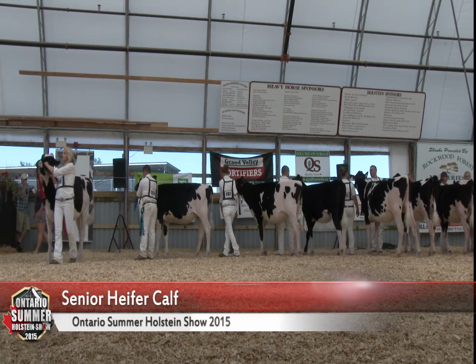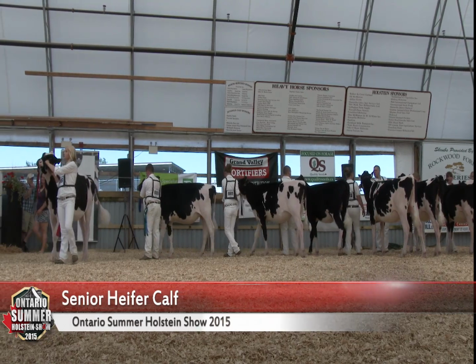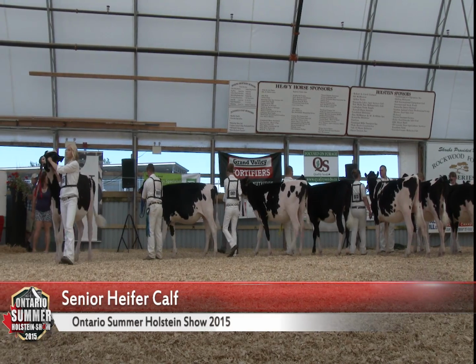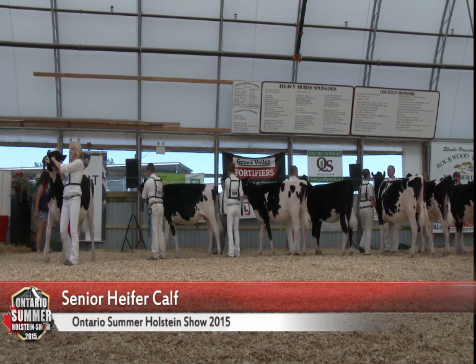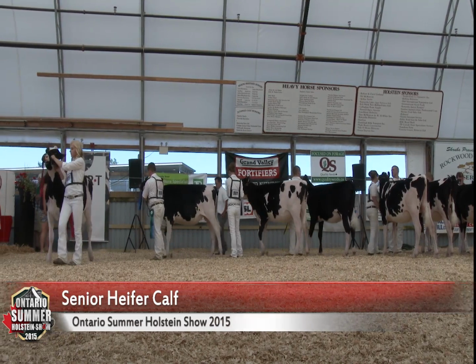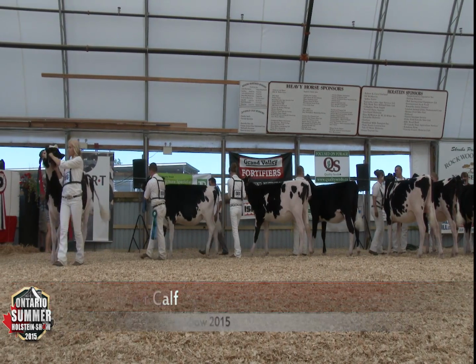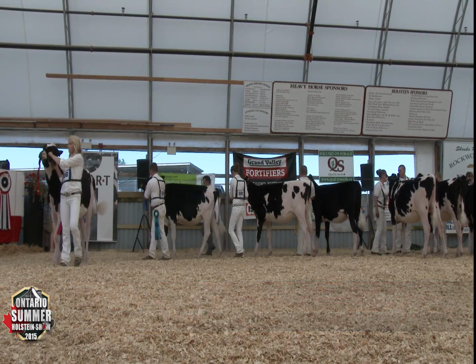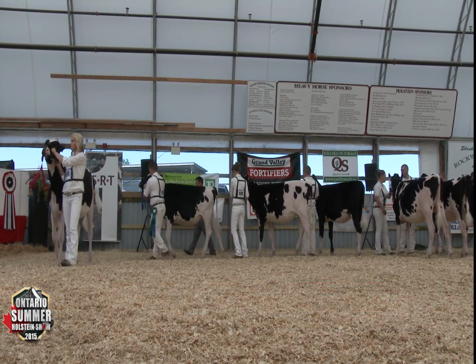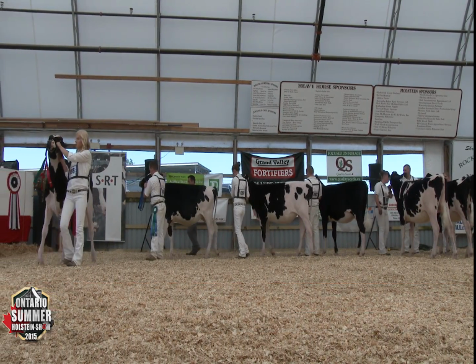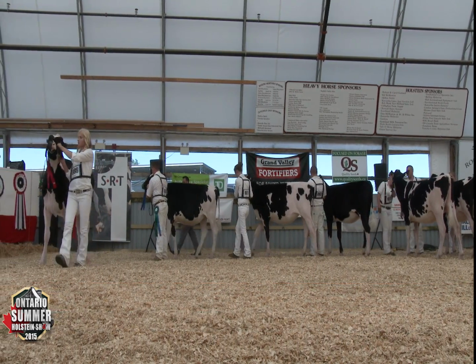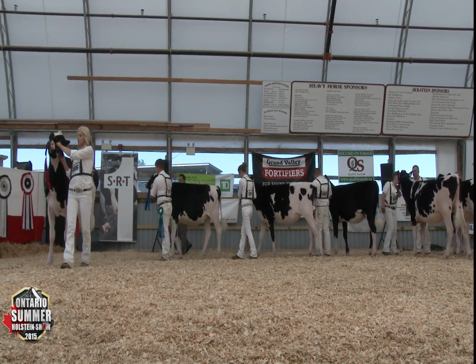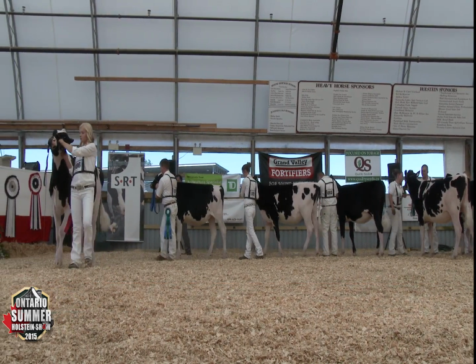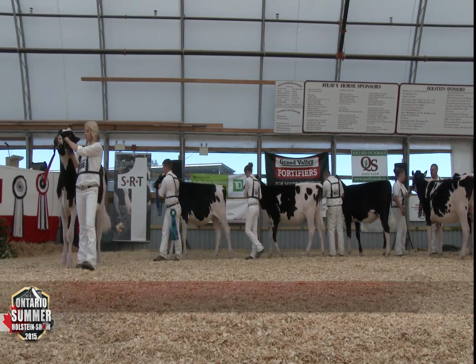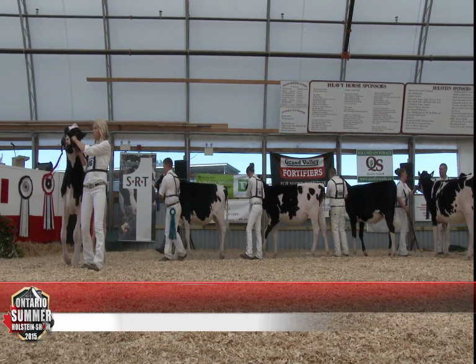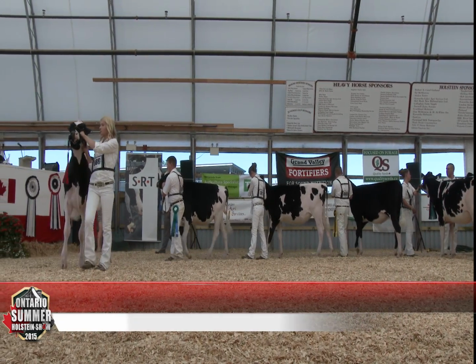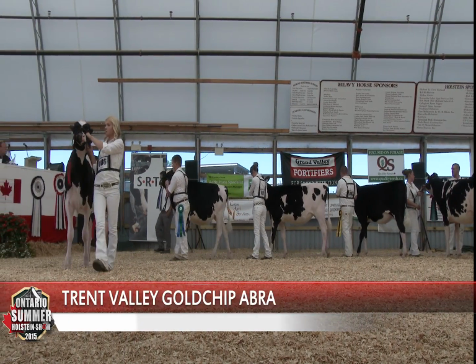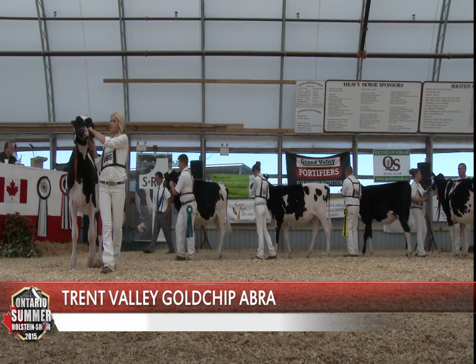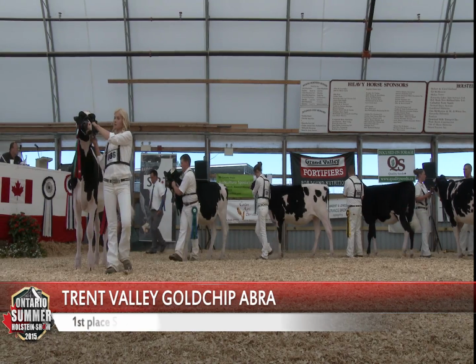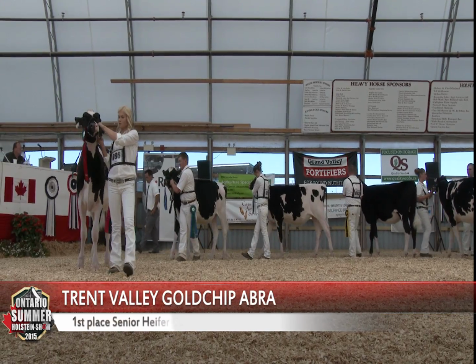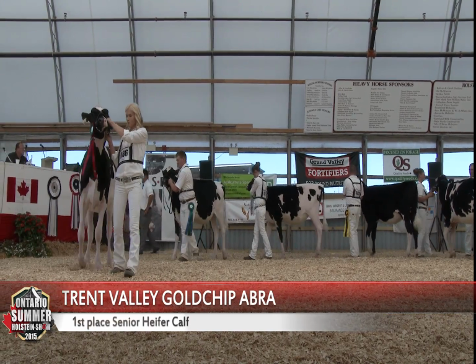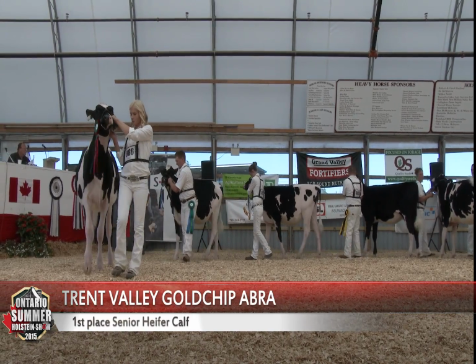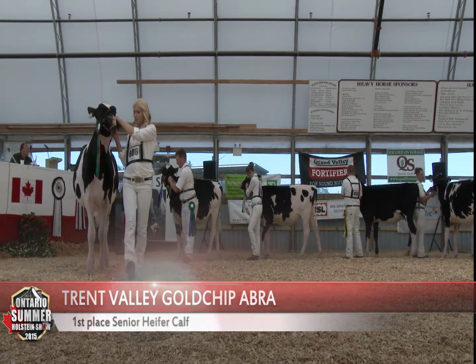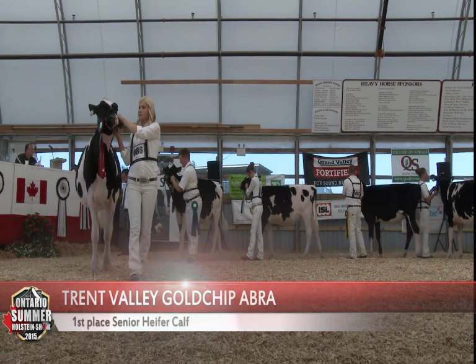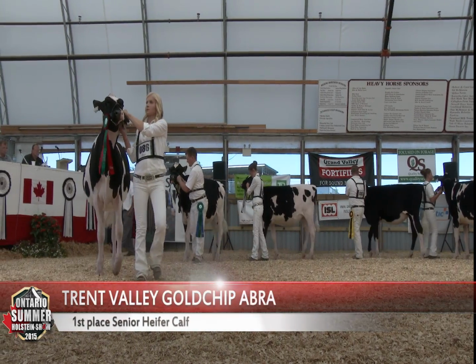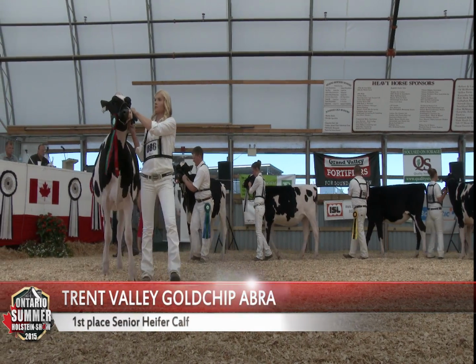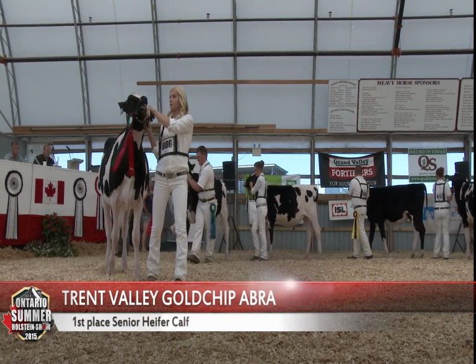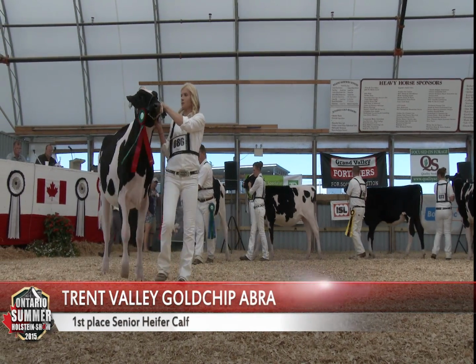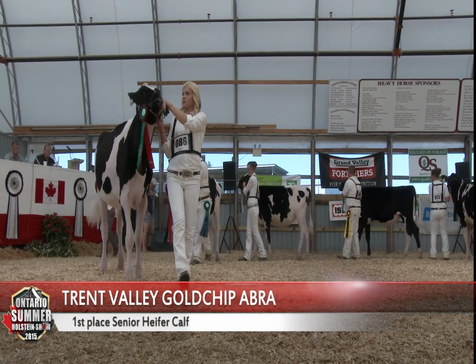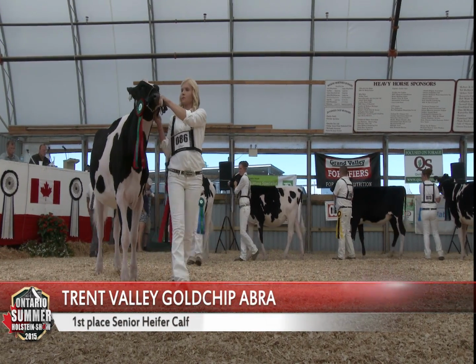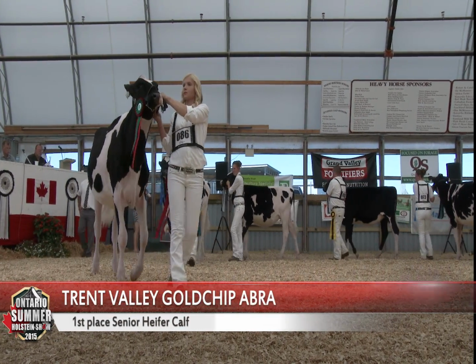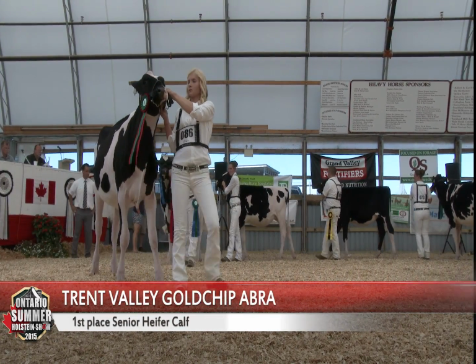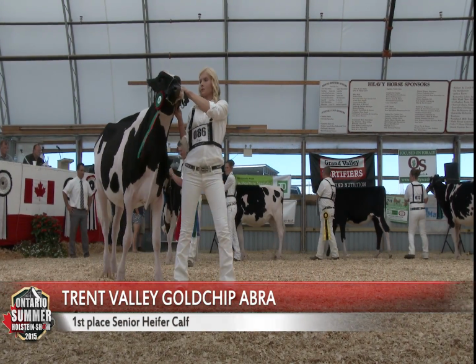But for me, heifer in first here — she brings it all together, an extremely well-balanced heifer that's got really good feet and legs, because on her feet and legs she places over the heifer in second.